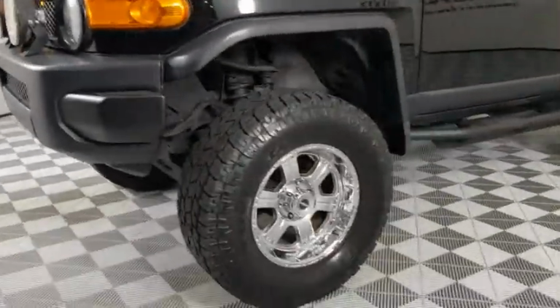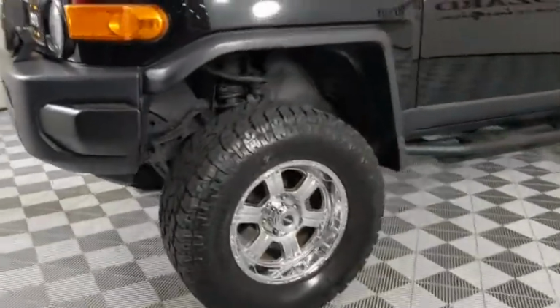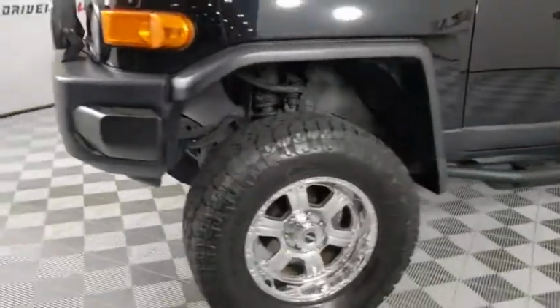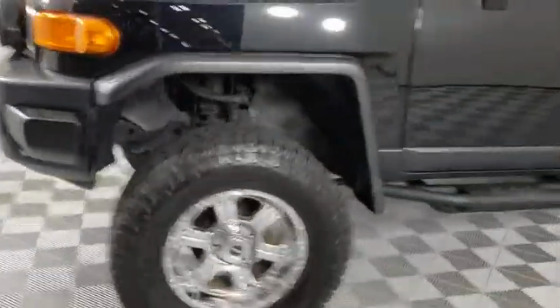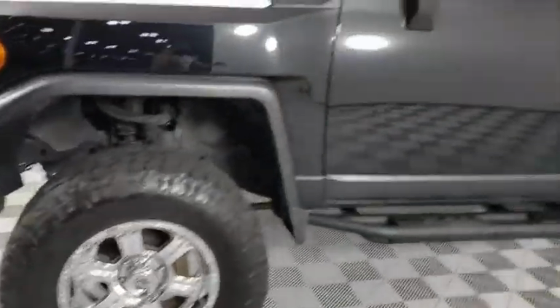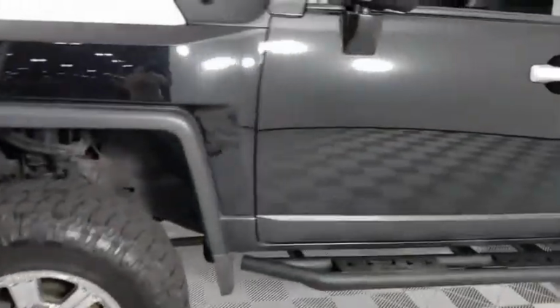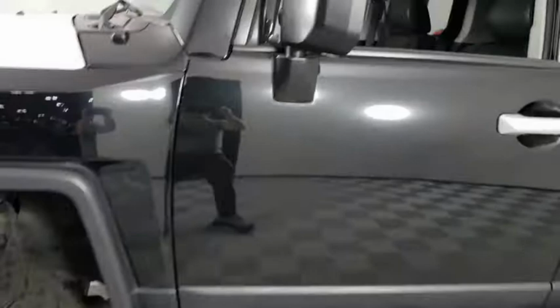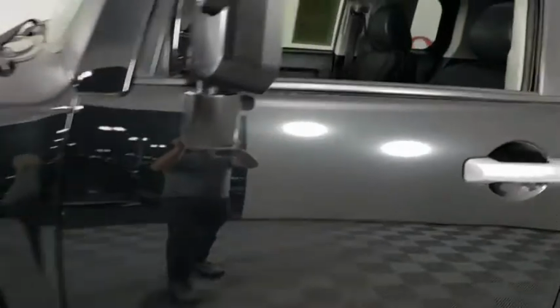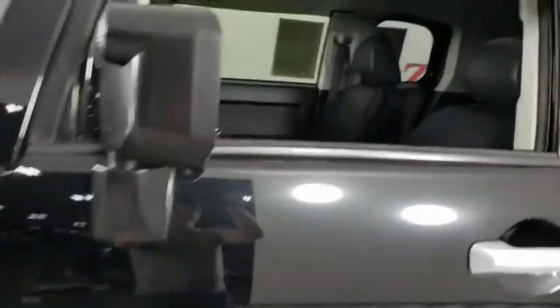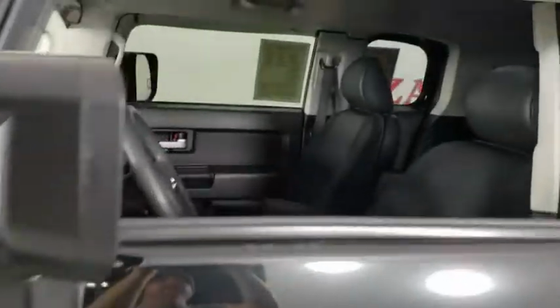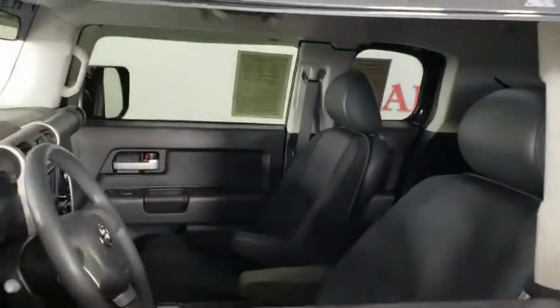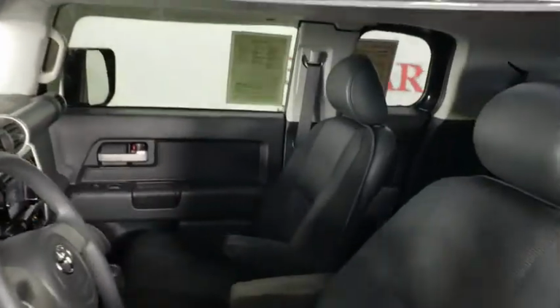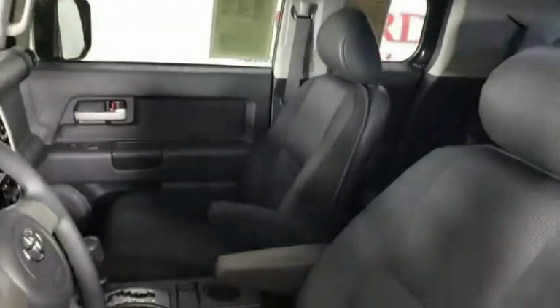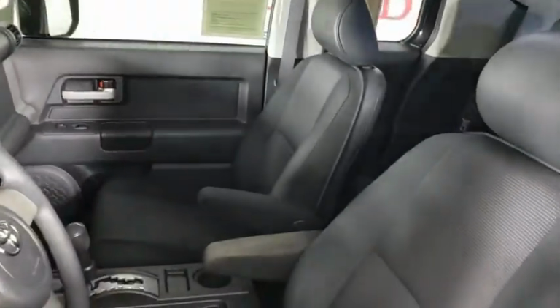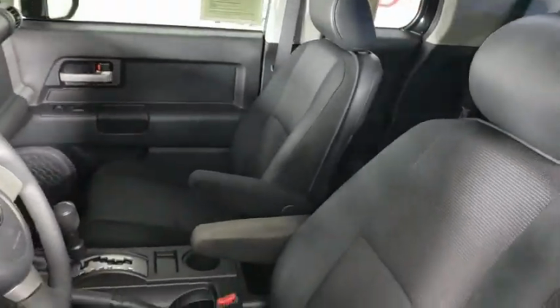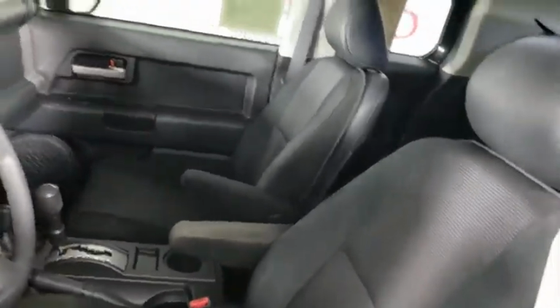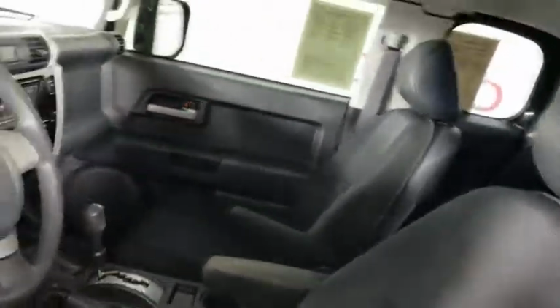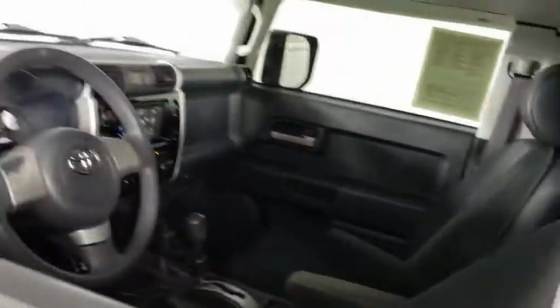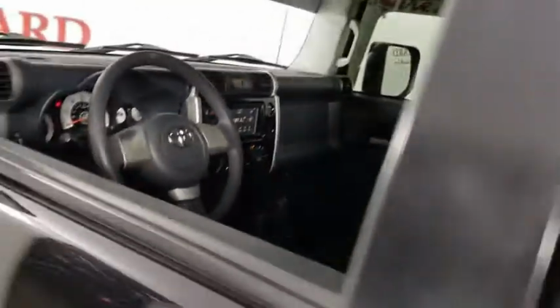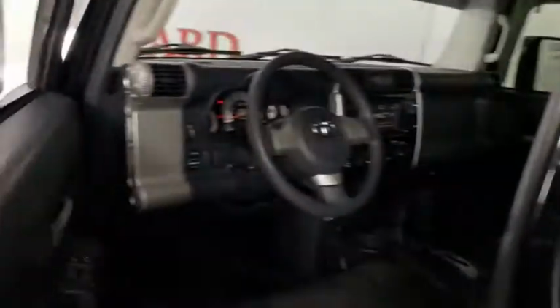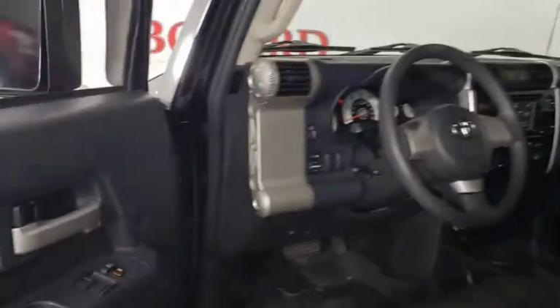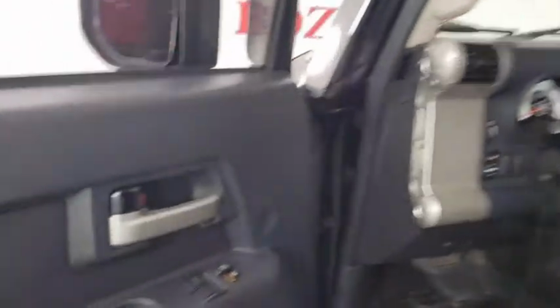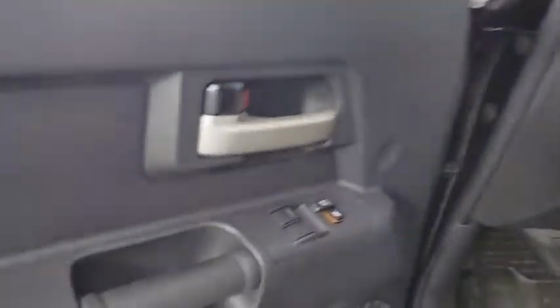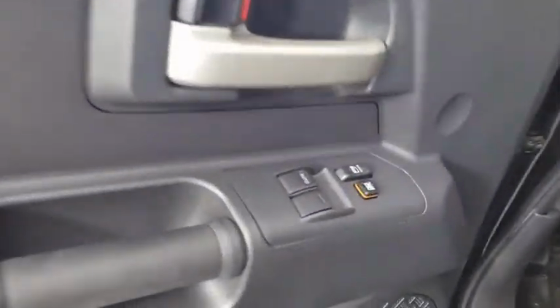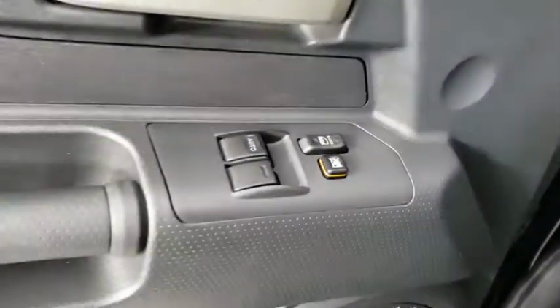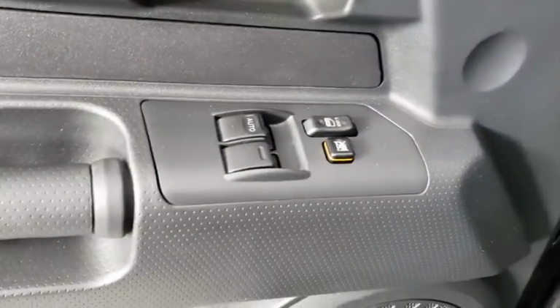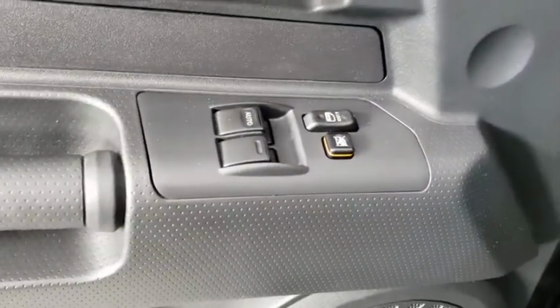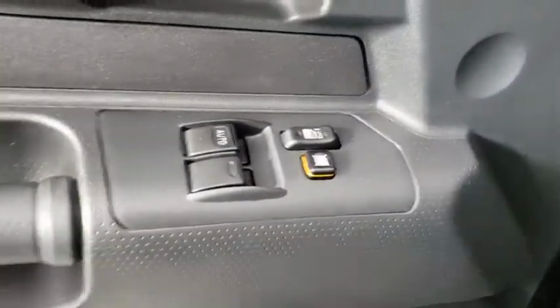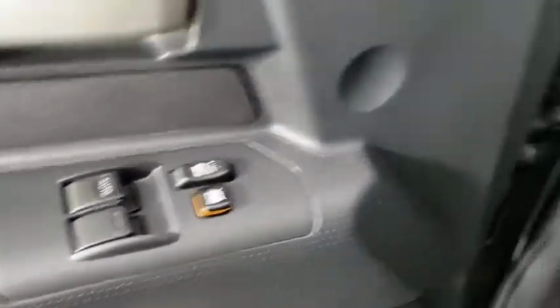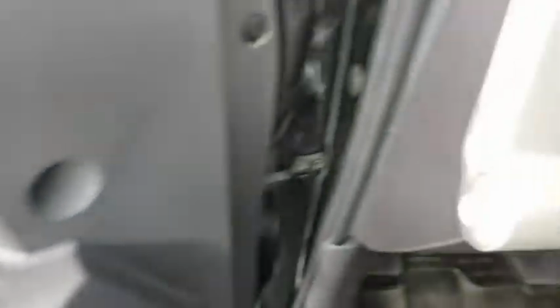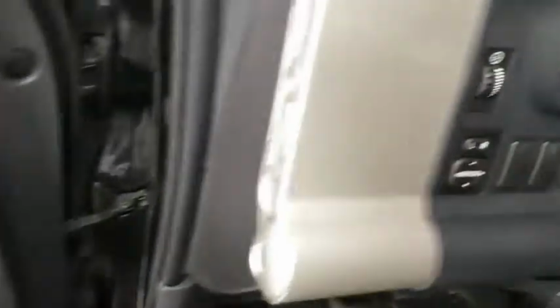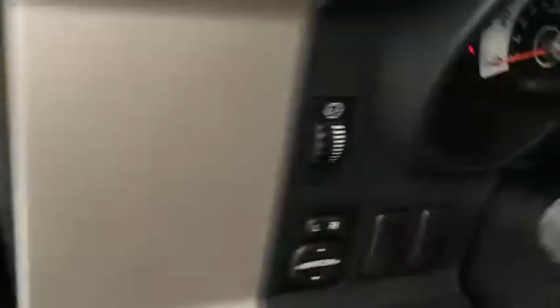Here are some of this vehicle's great options: traction control, dual airbags, power steering, four-wheel disc brakes, electronic stability control, CD player, power windows, rear window defroster.